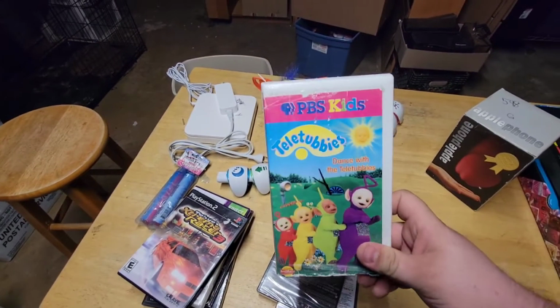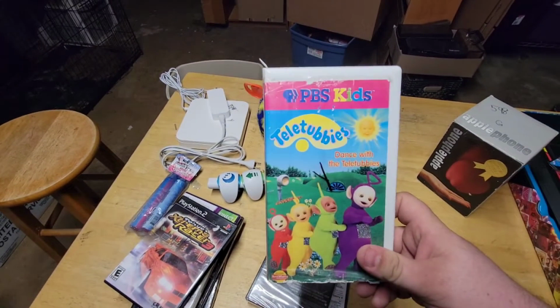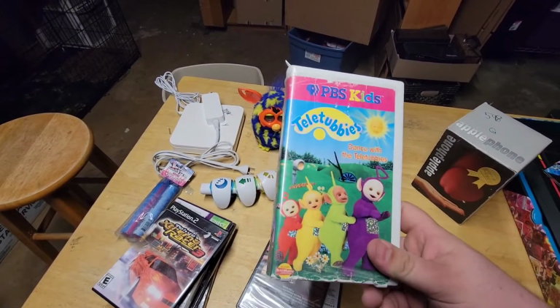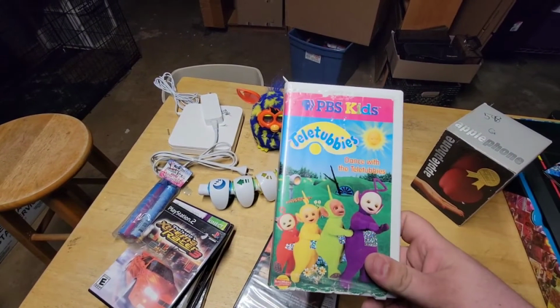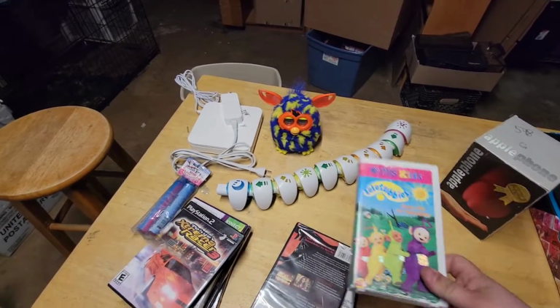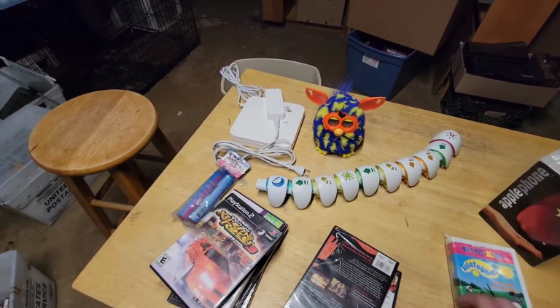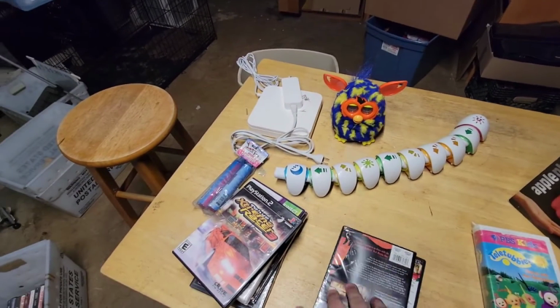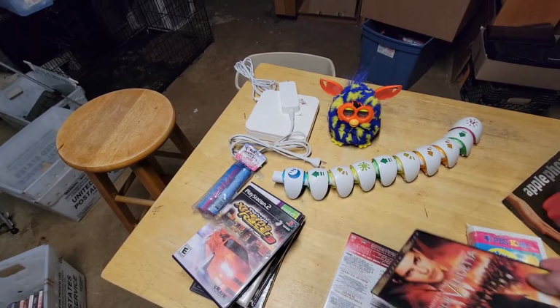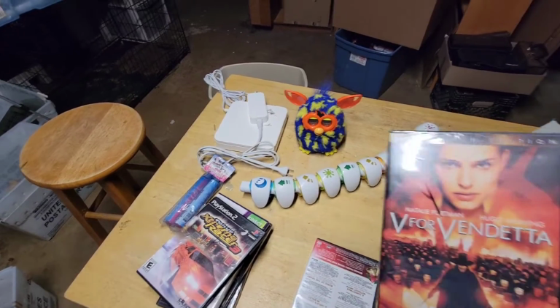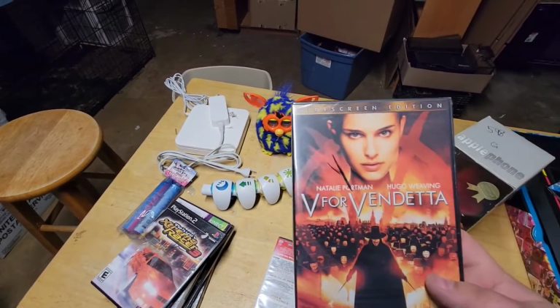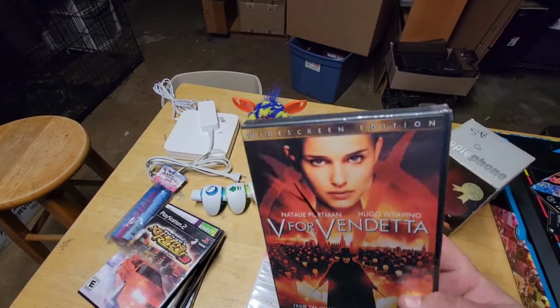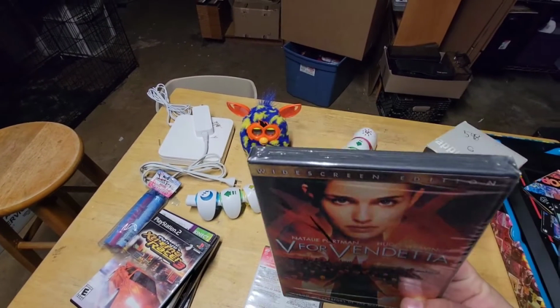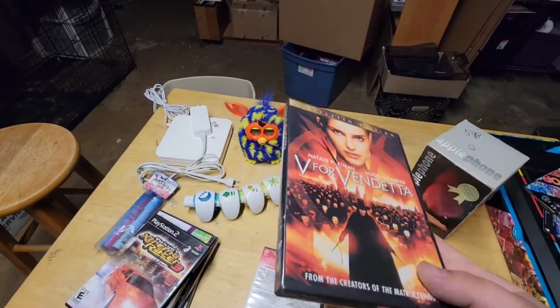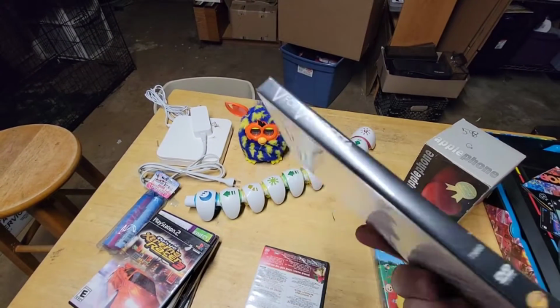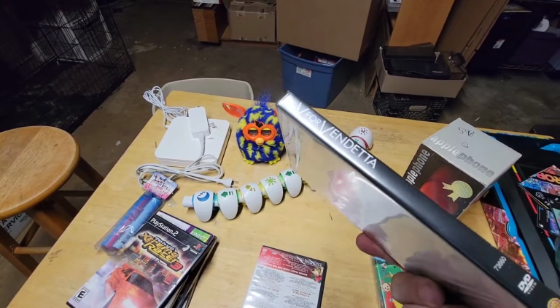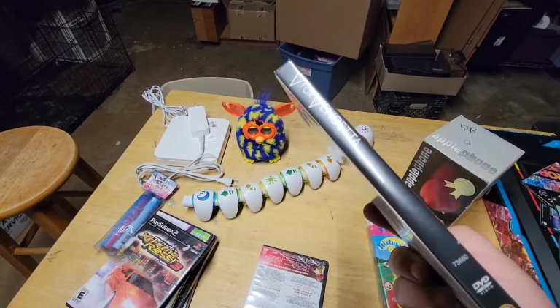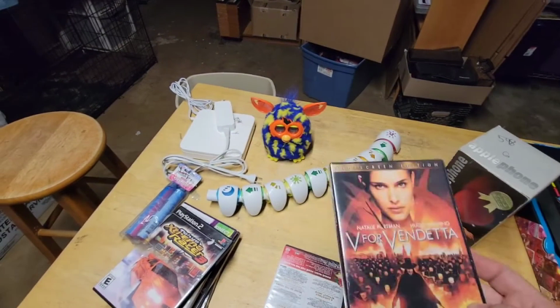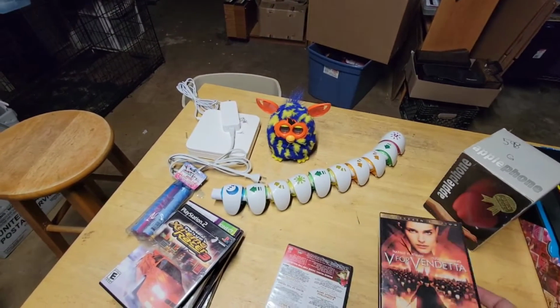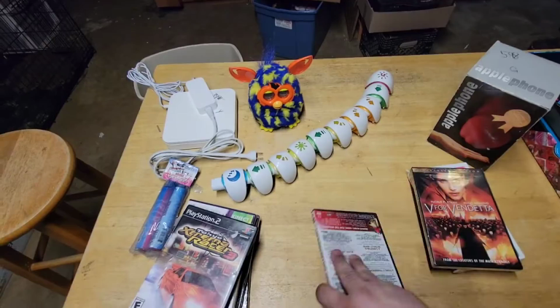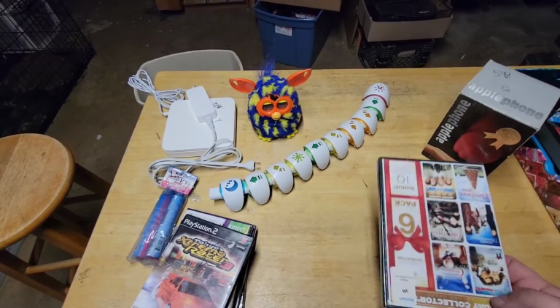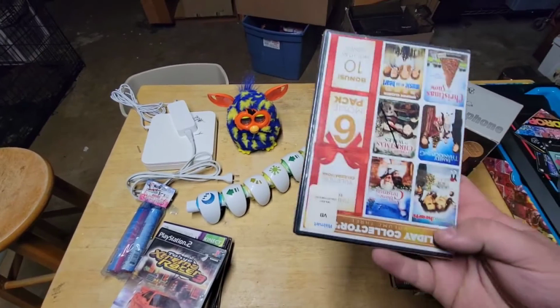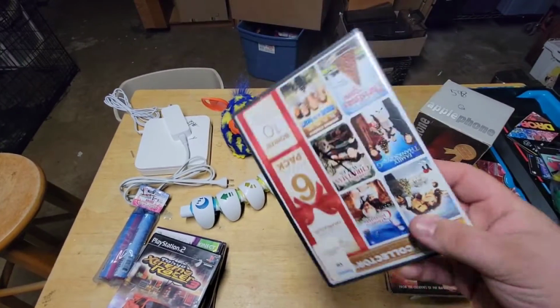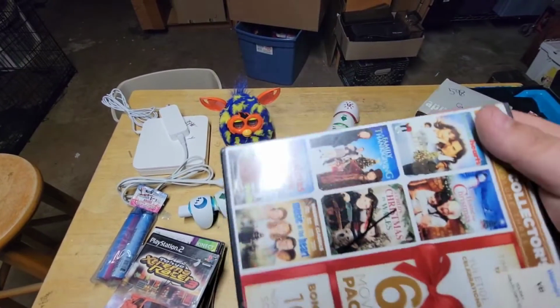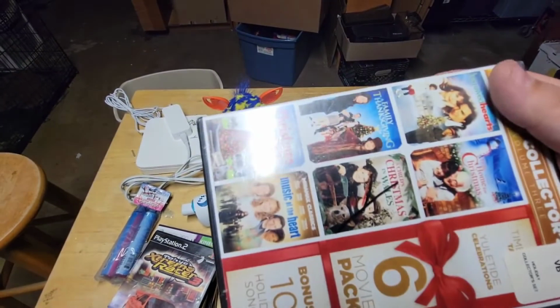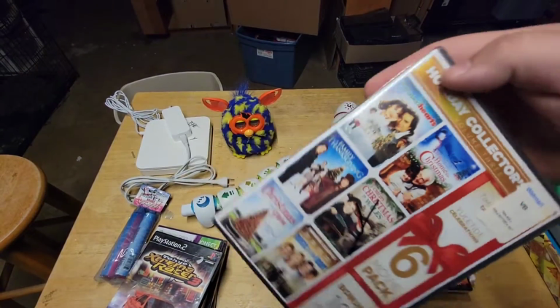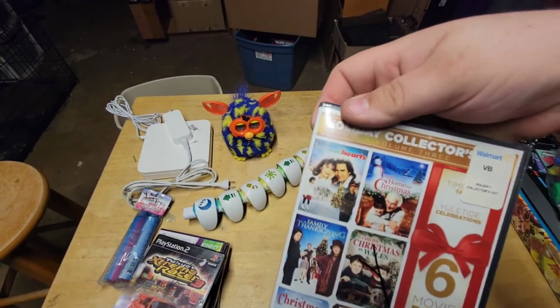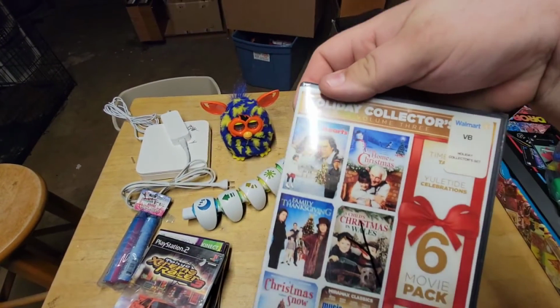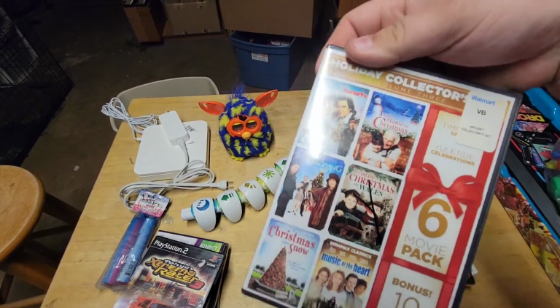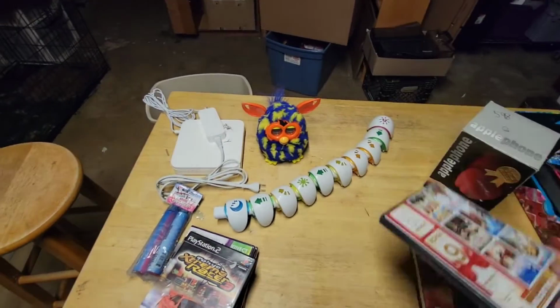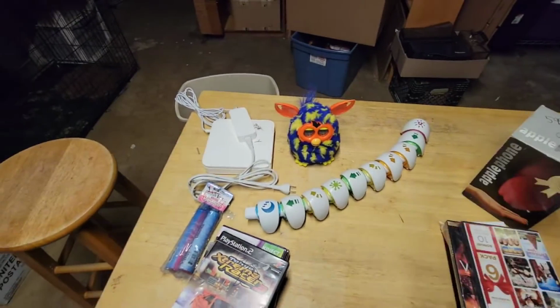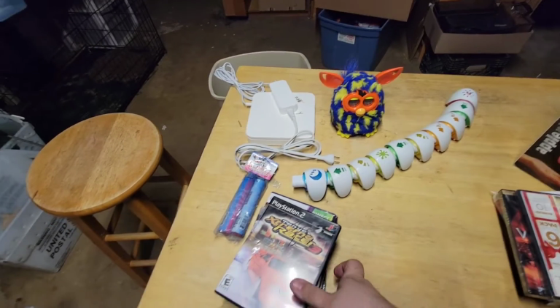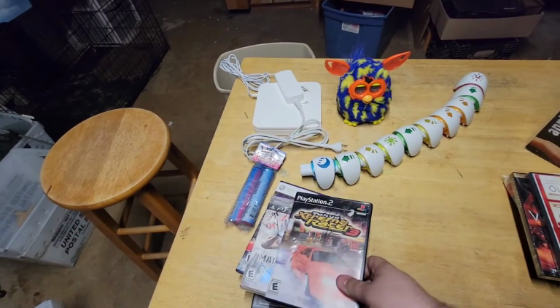Teletubbies — I sell these all the time for about $7 on VHS. V for Vendetta, brand new, still sealed — that was yellow, so it was a quarter. Same thing with this one — it was yellow, so it was a quarter. It was a Christmas set; hopefully I'll get at least $5 out of it.